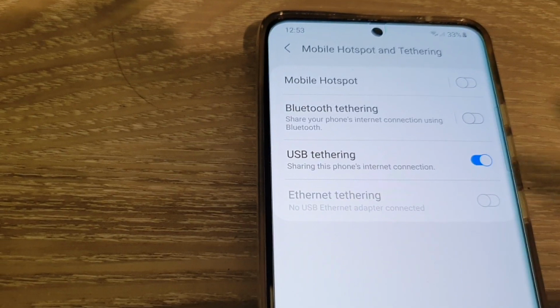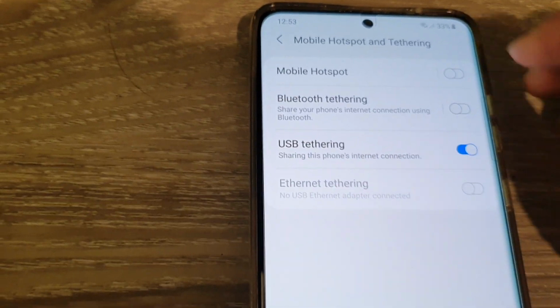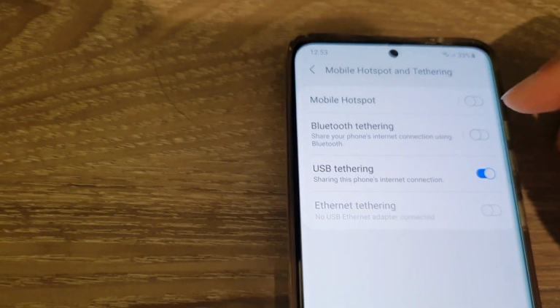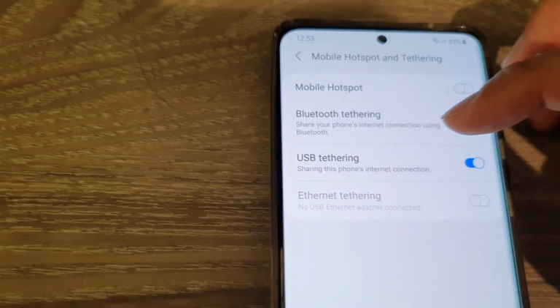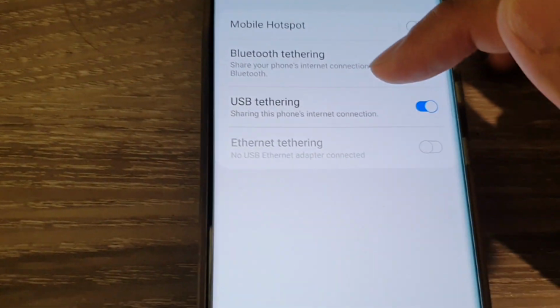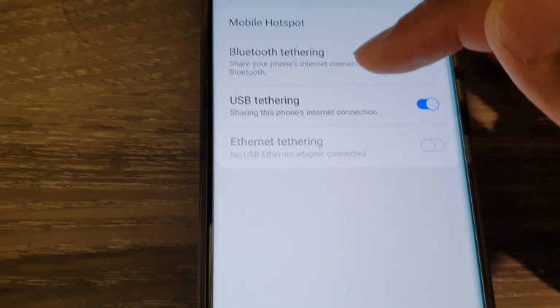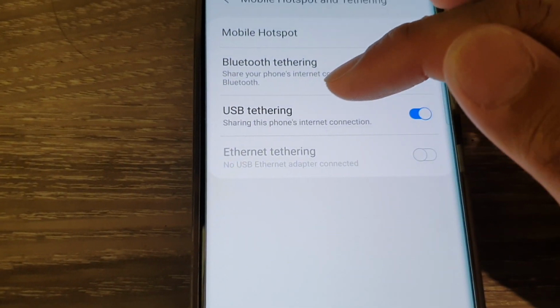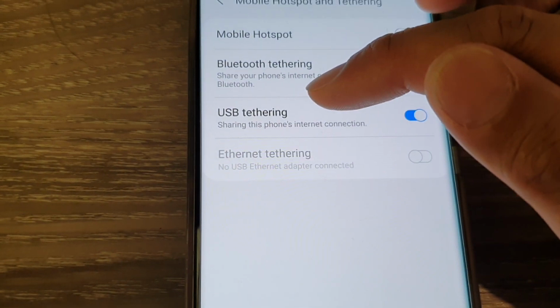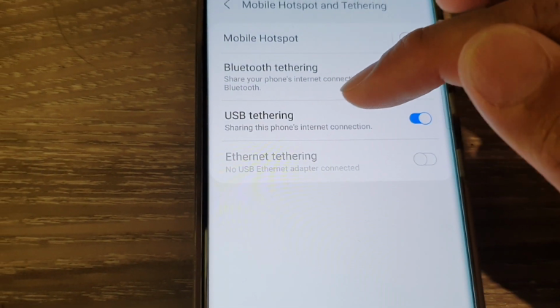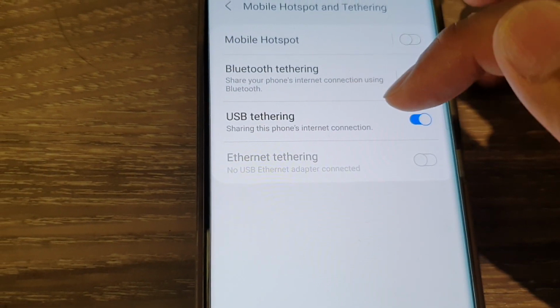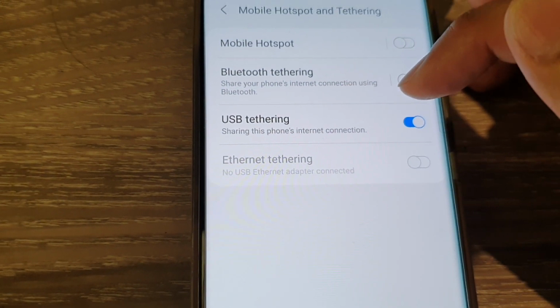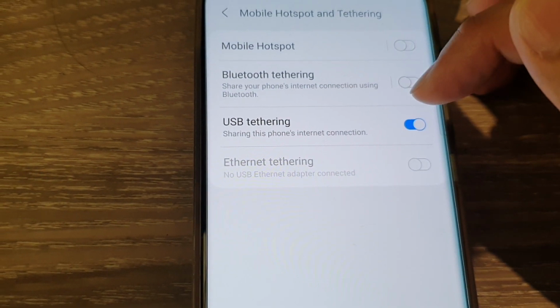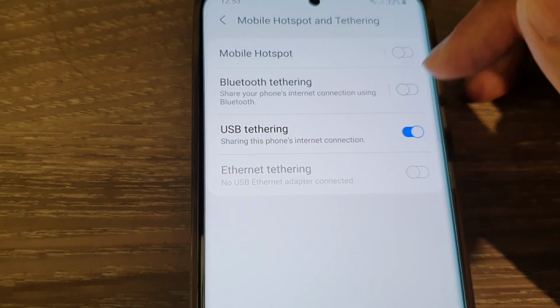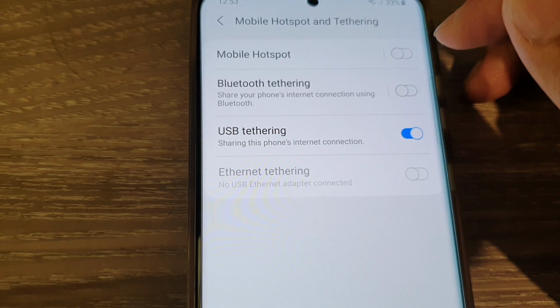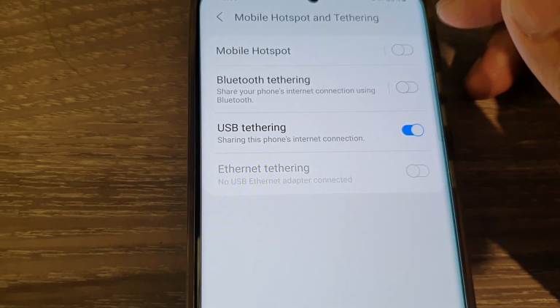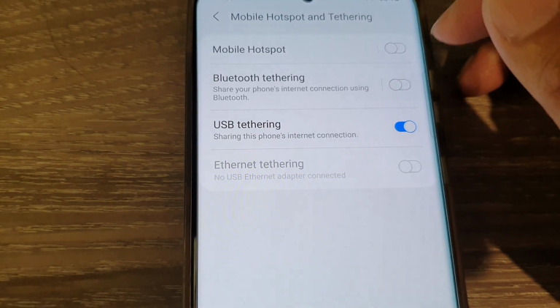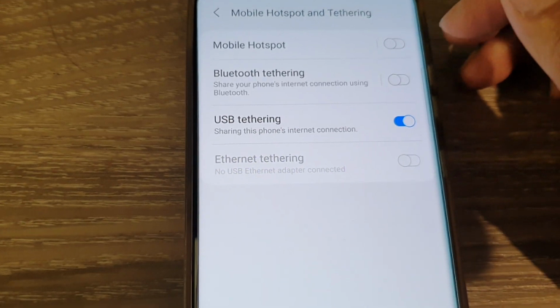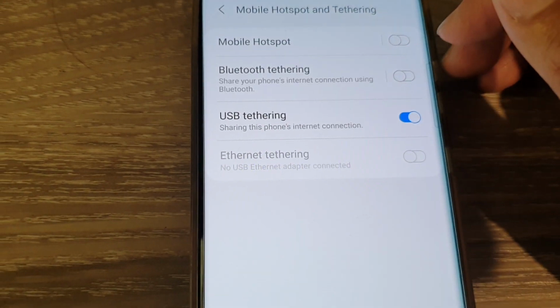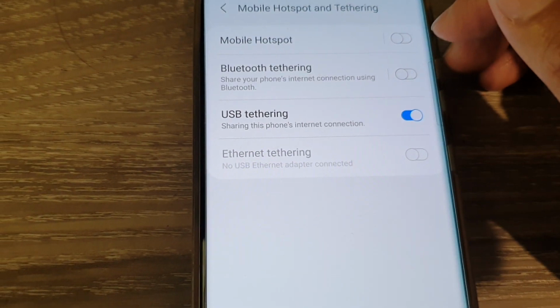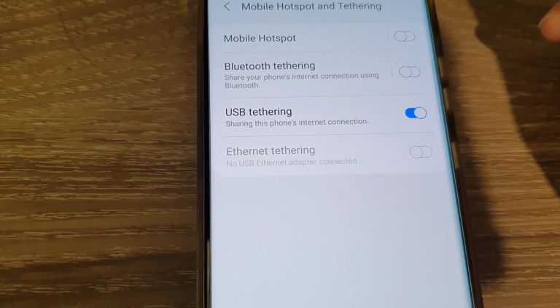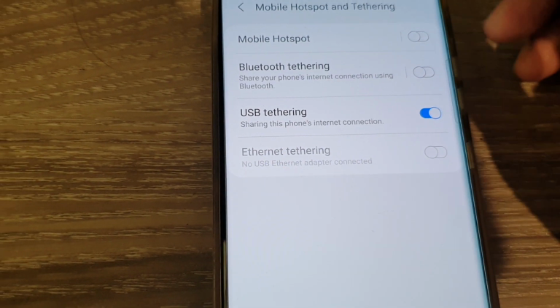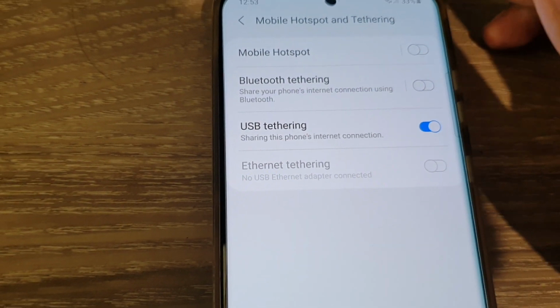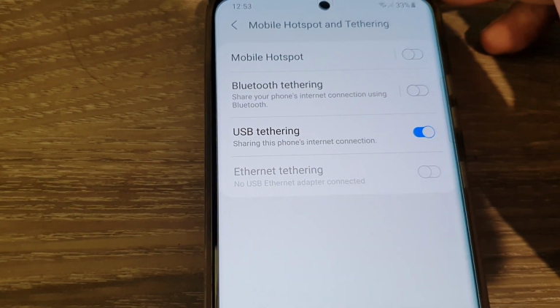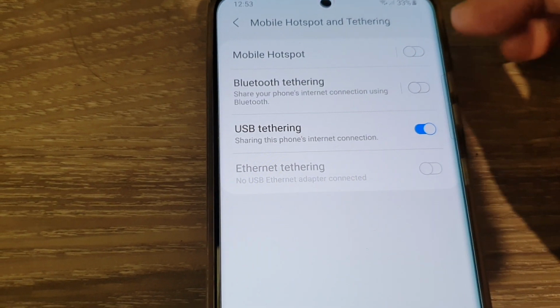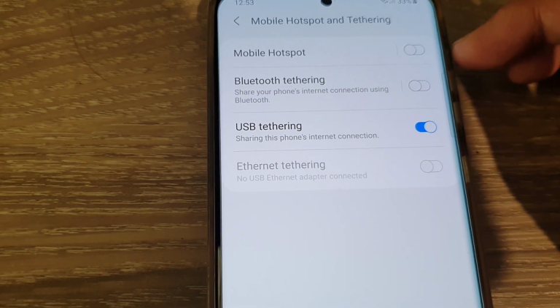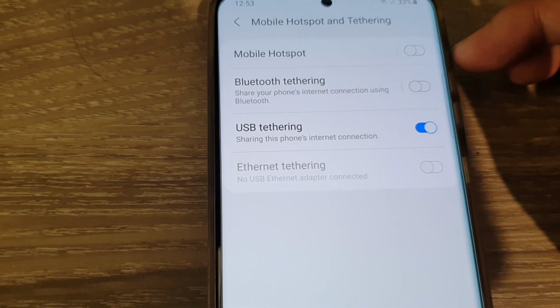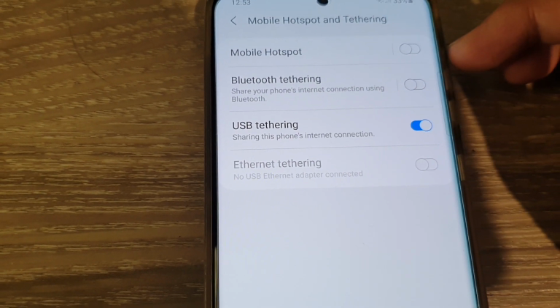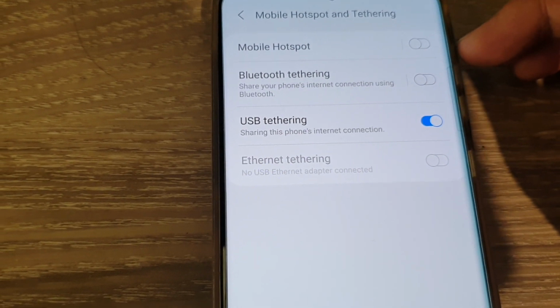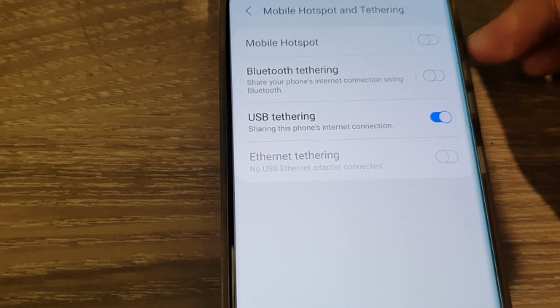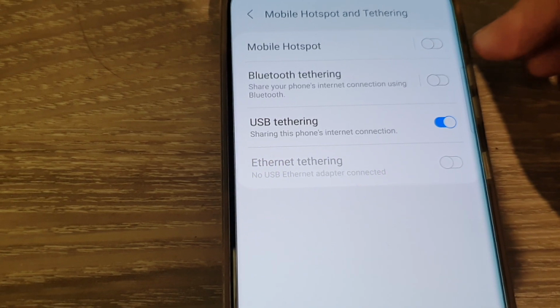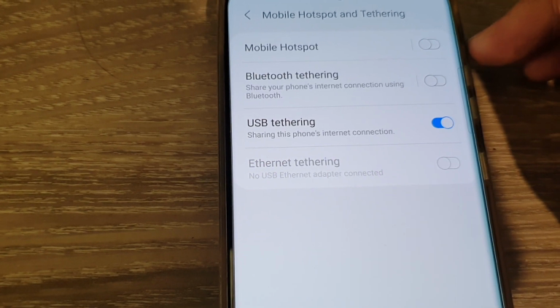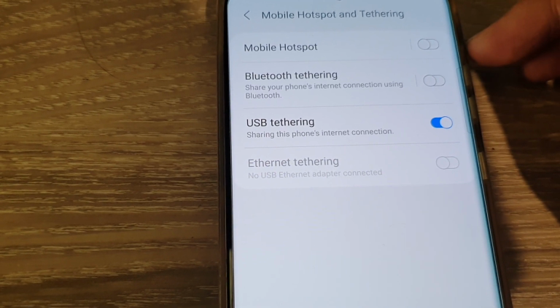That's how you can enable USB tethering and share the internet from your mobile device or your mobile data from your device to a computer.